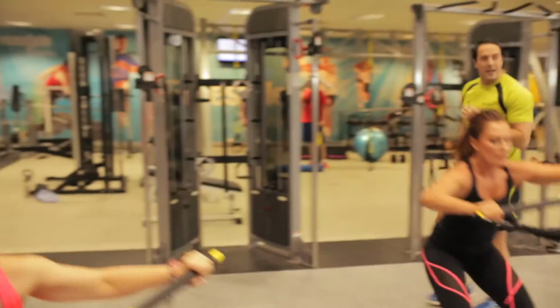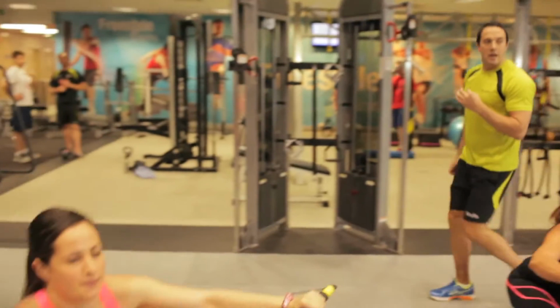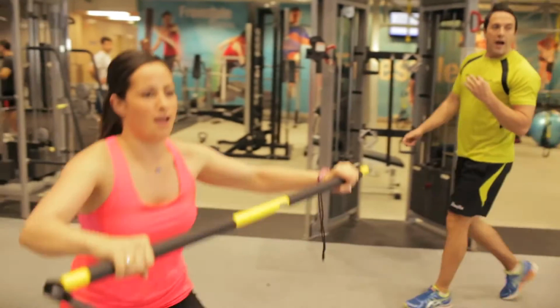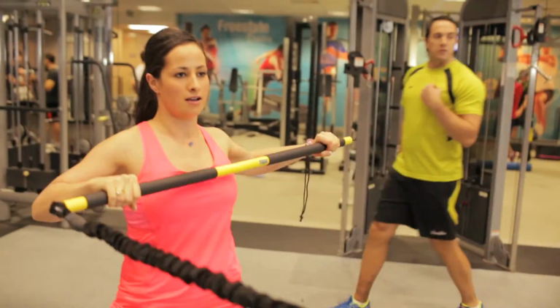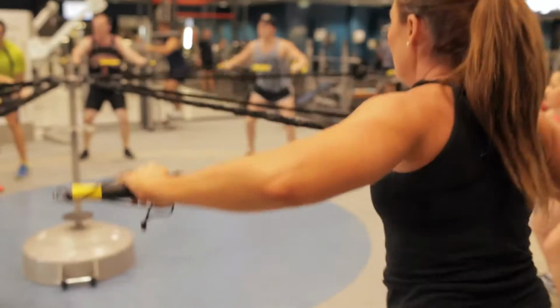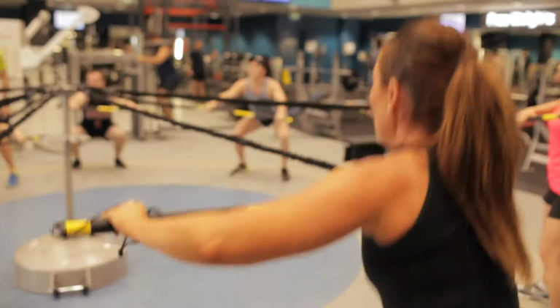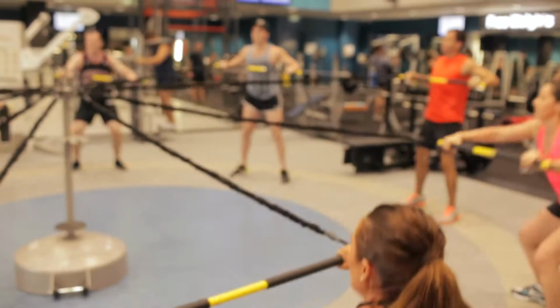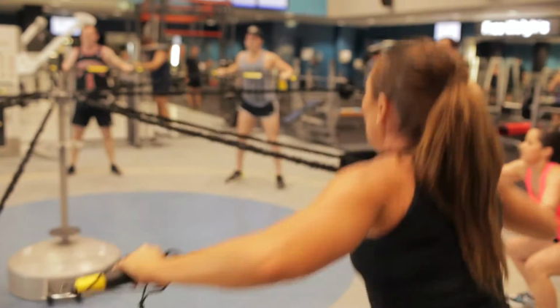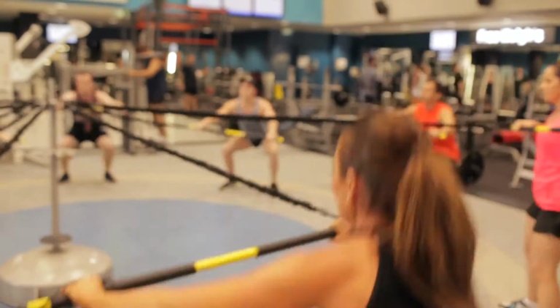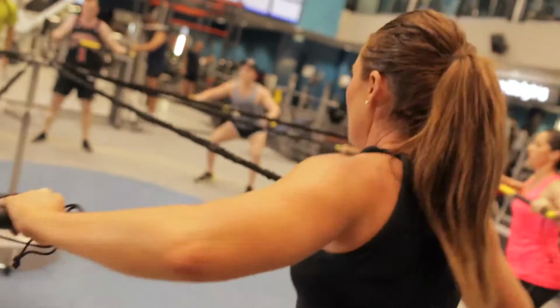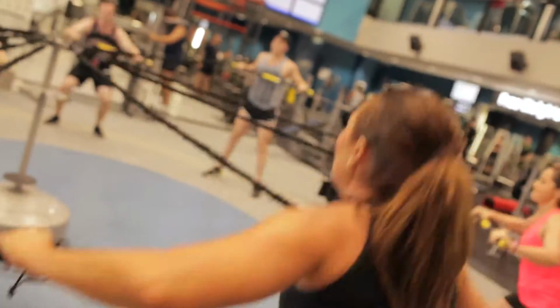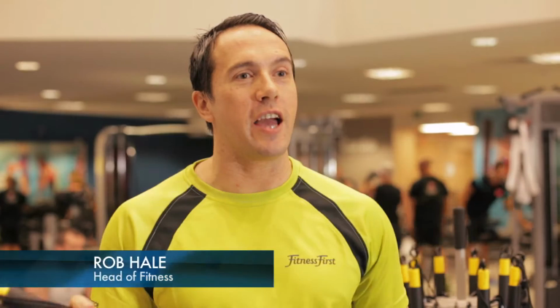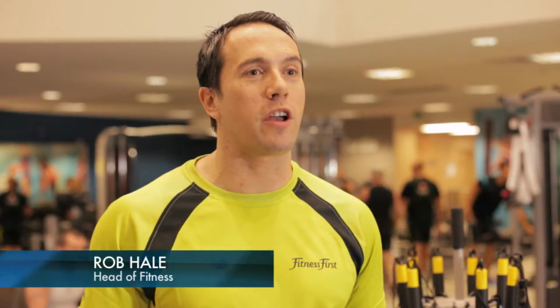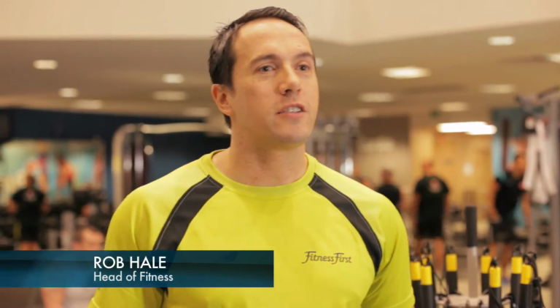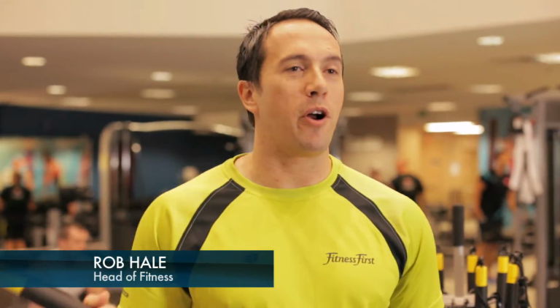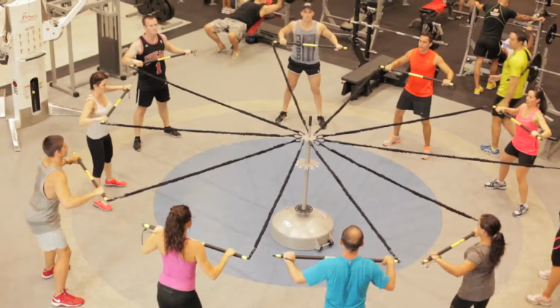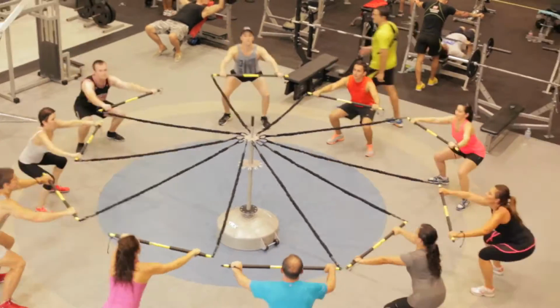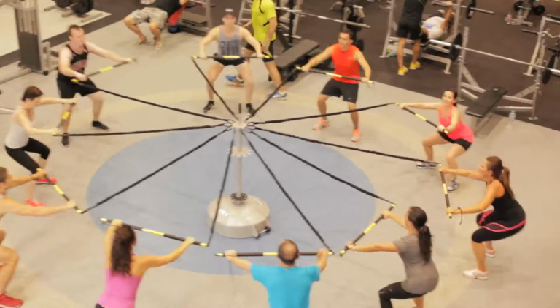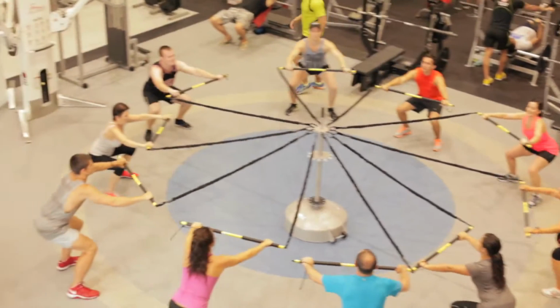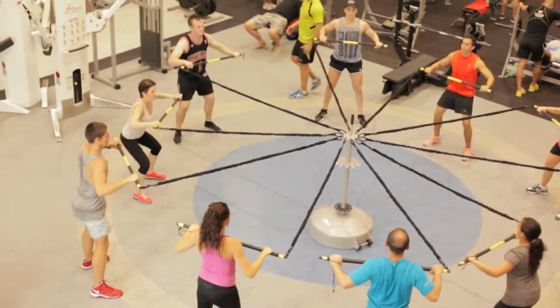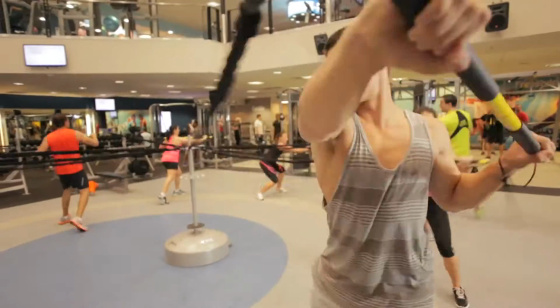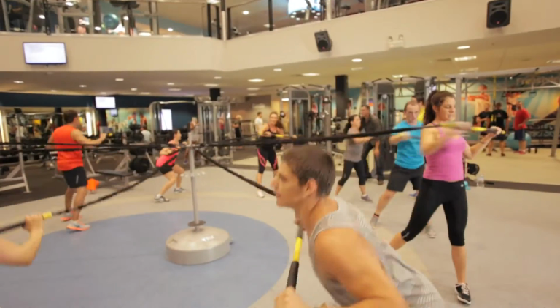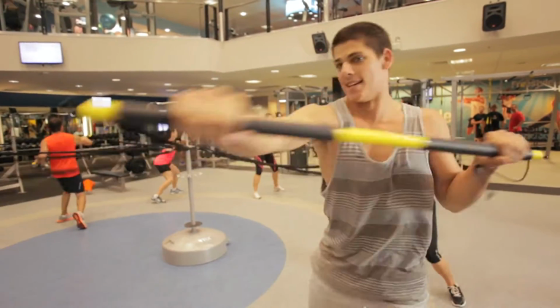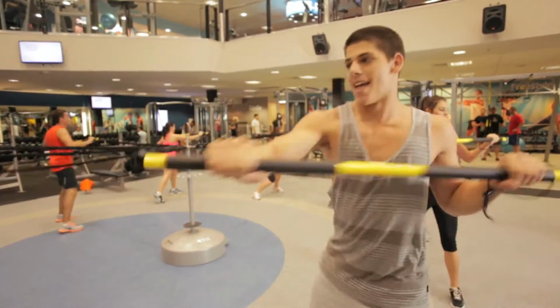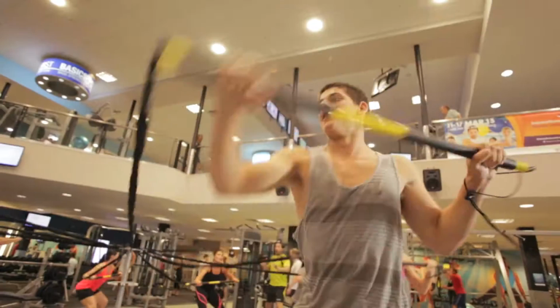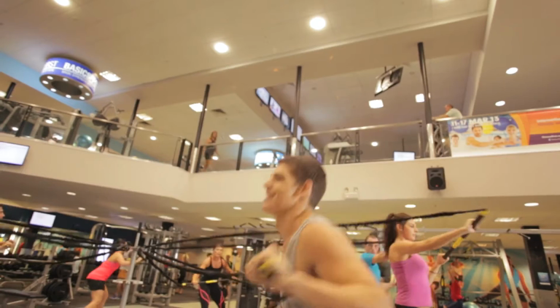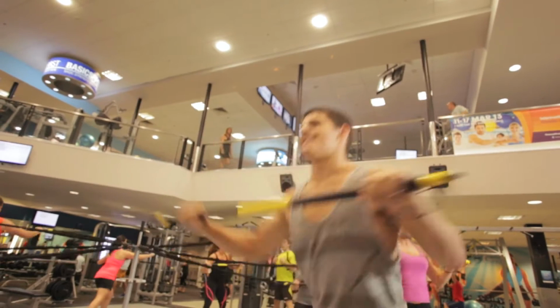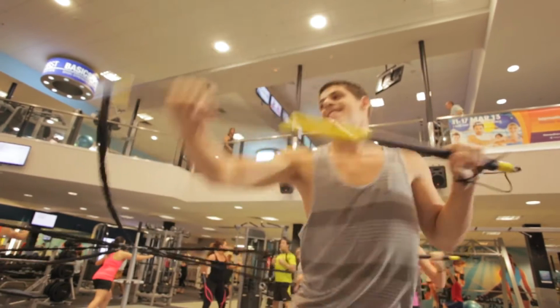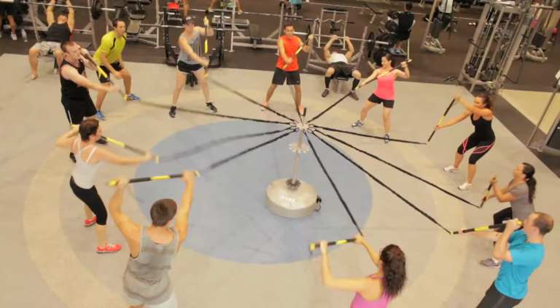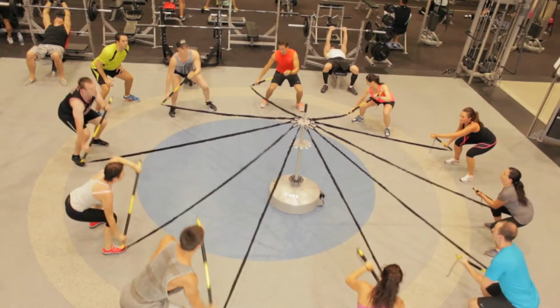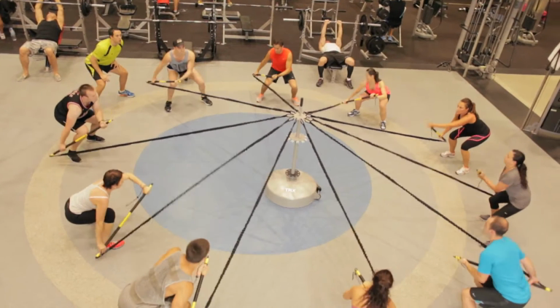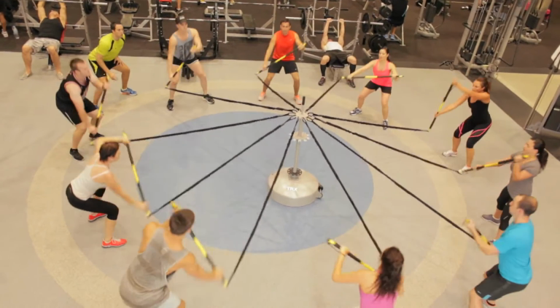The R.I.P. Trainer is a fantastic new way to train. Basically what it's going to do is allow you to work total body movements, functional movements, using your core, really being able to generate a lot of power, a lot of force, and have some fun at the same time.